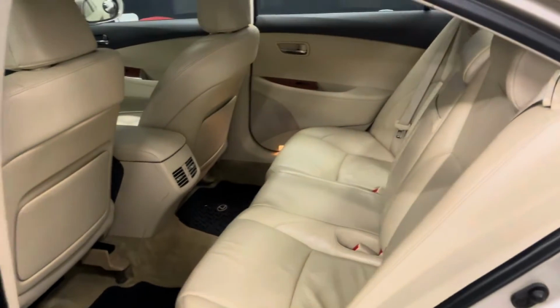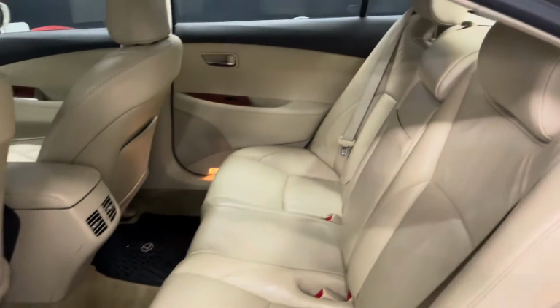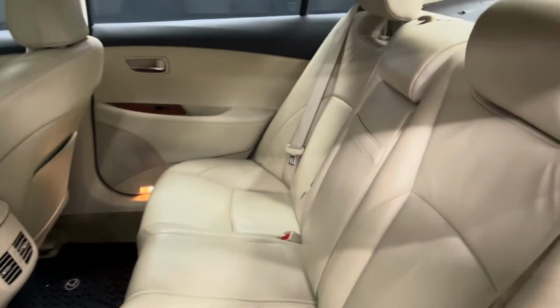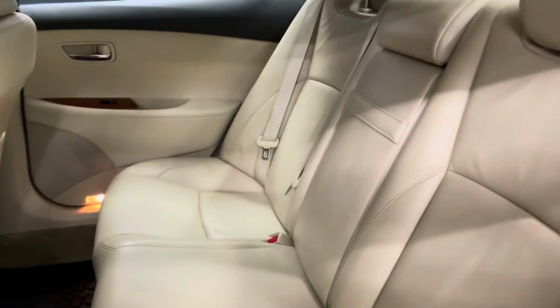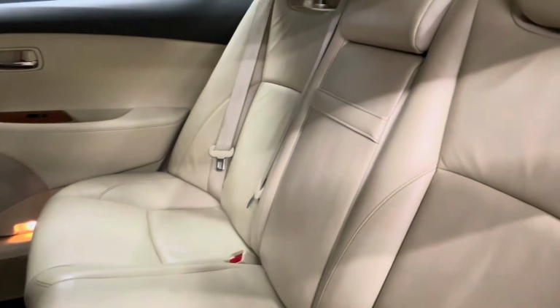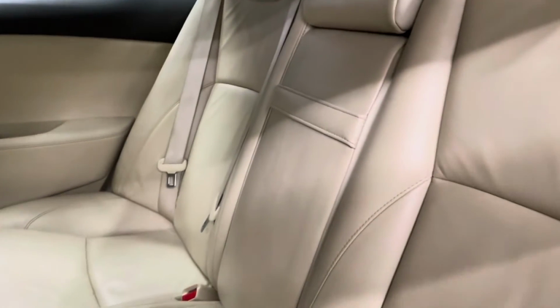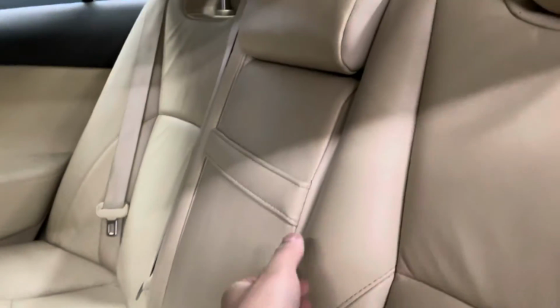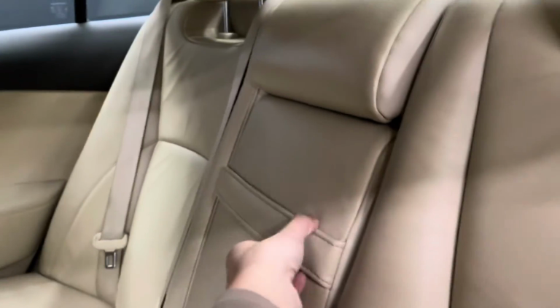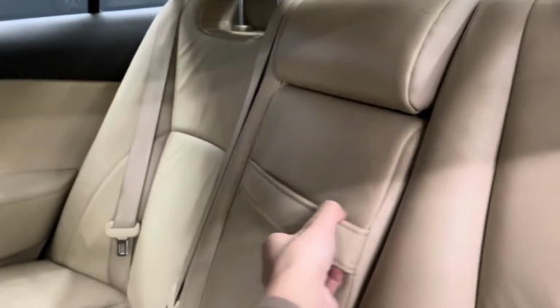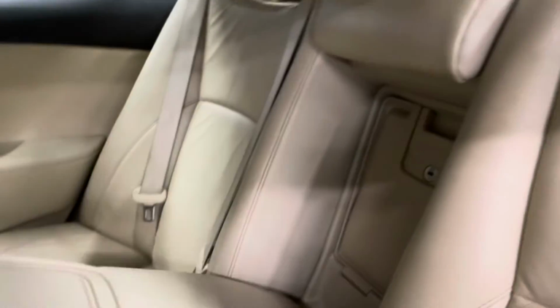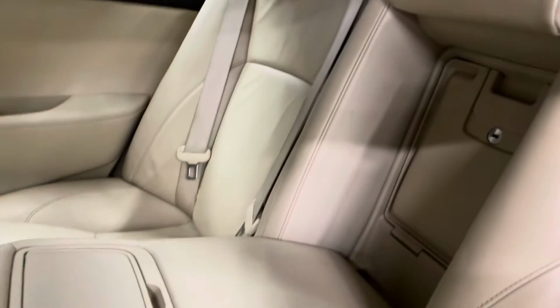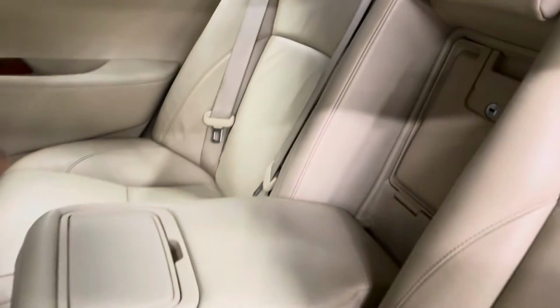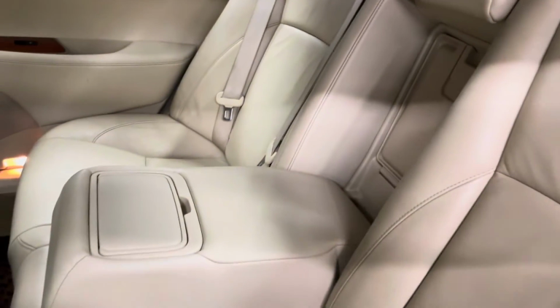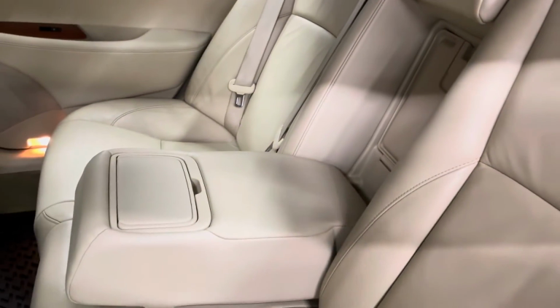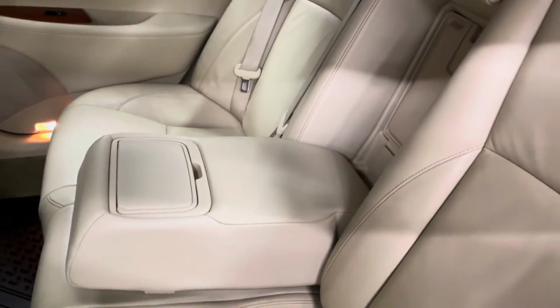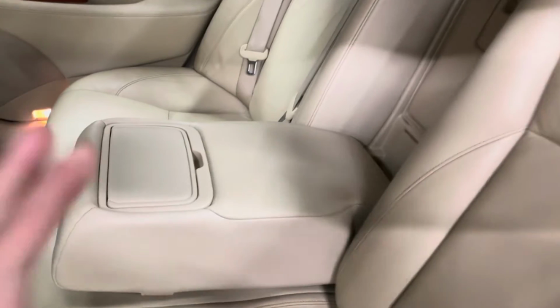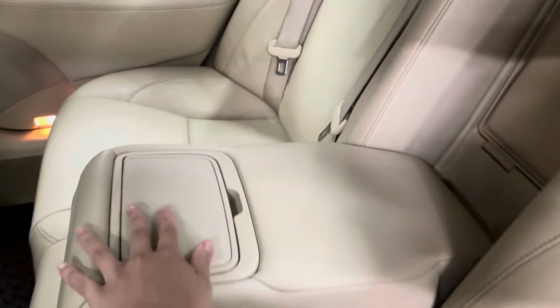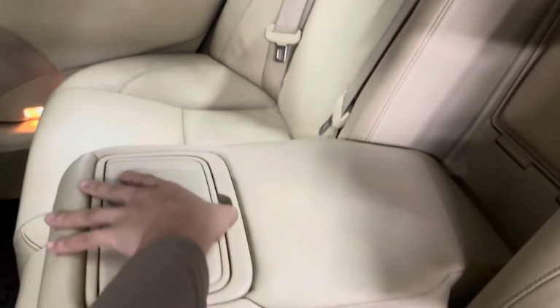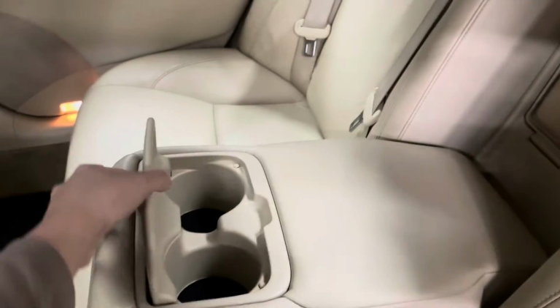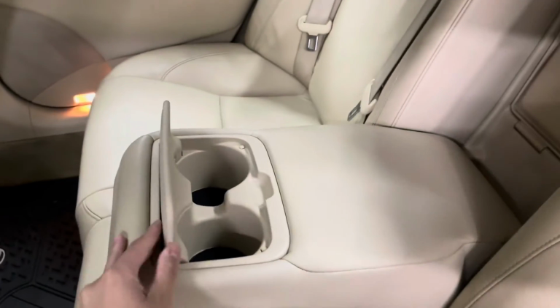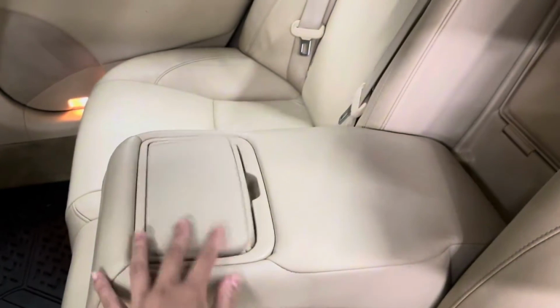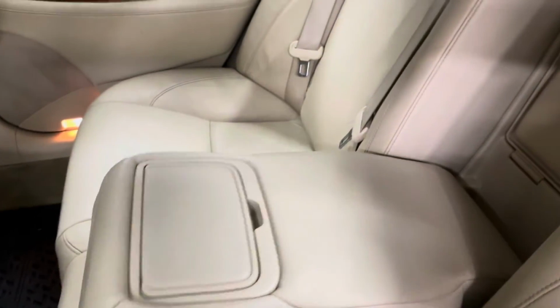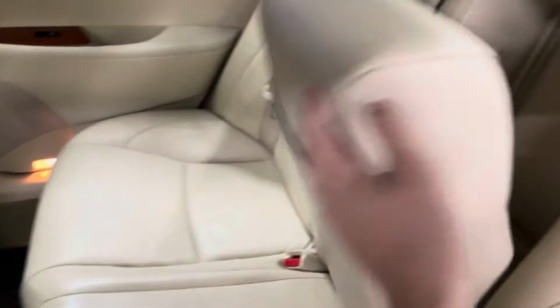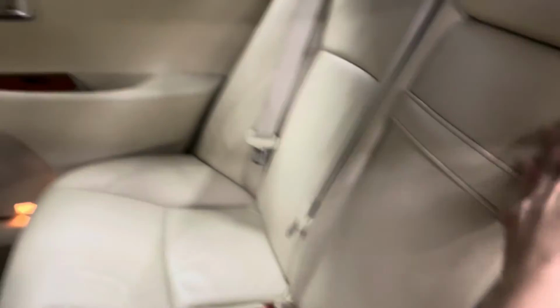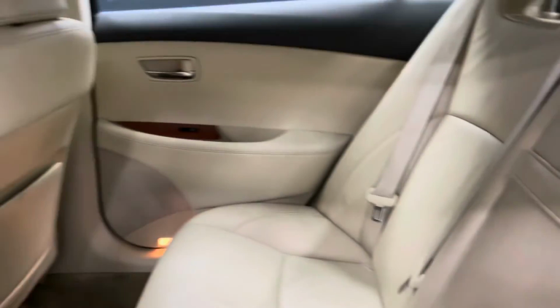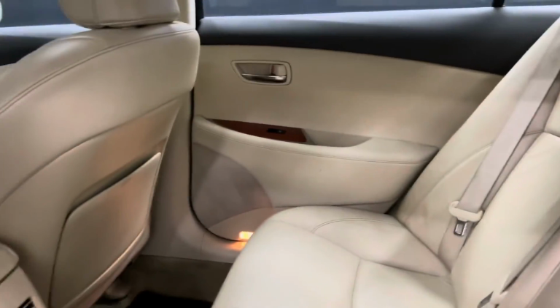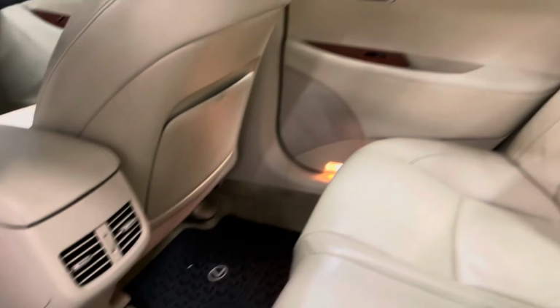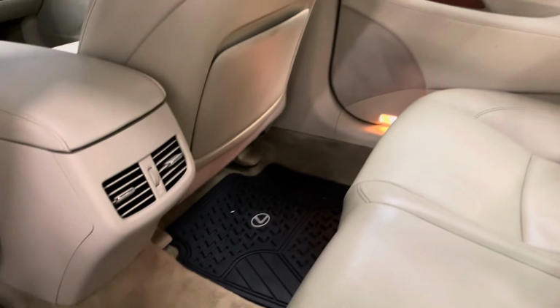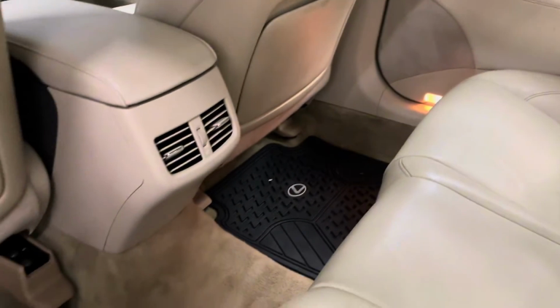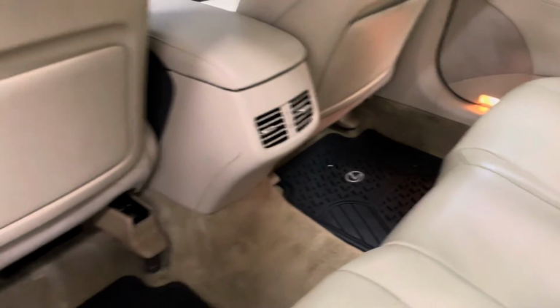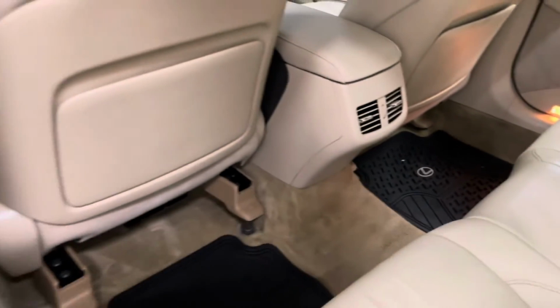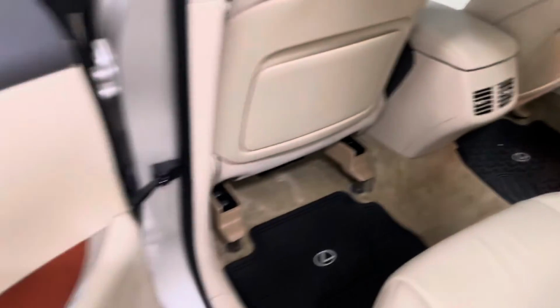In the back we have your rear center console cup holders. You also have your front seat back pockets.